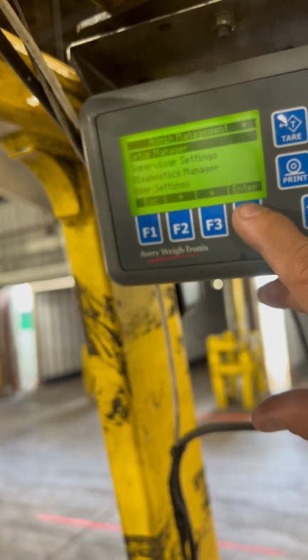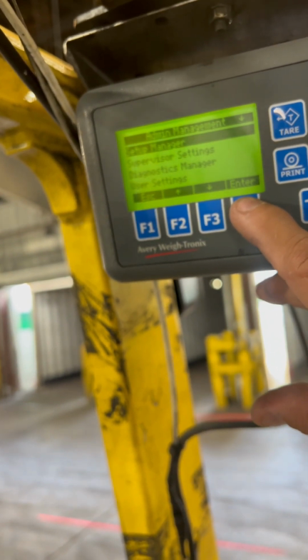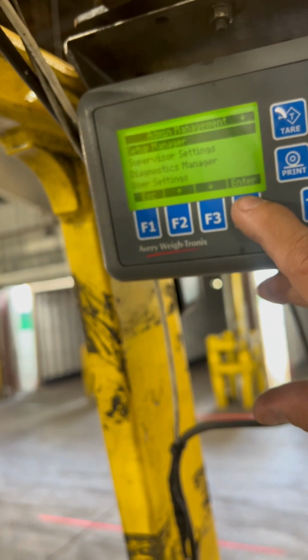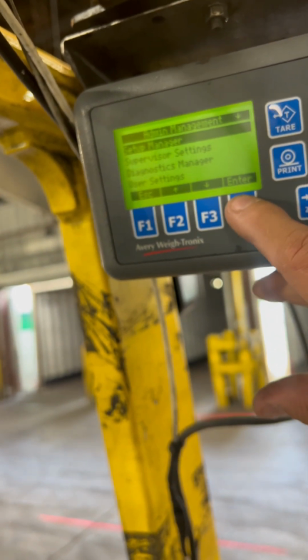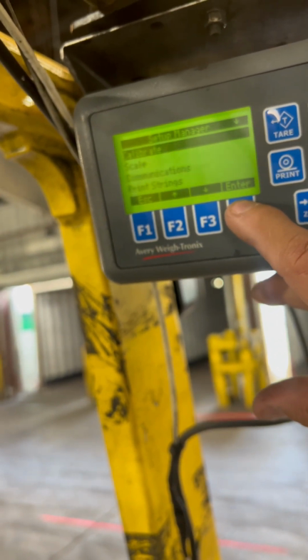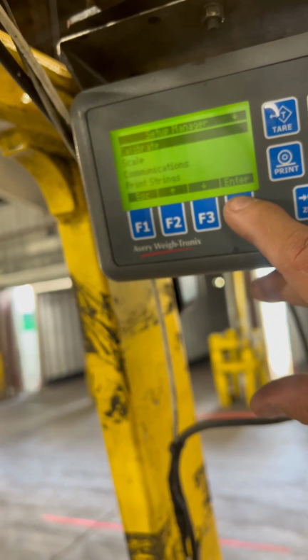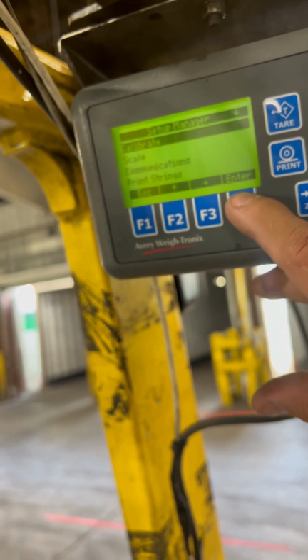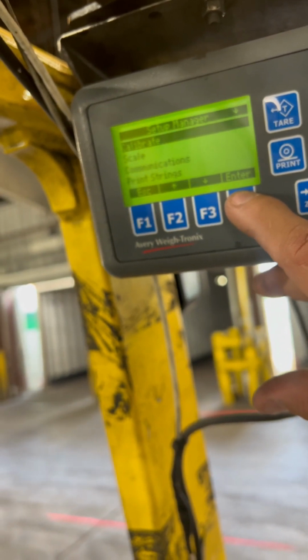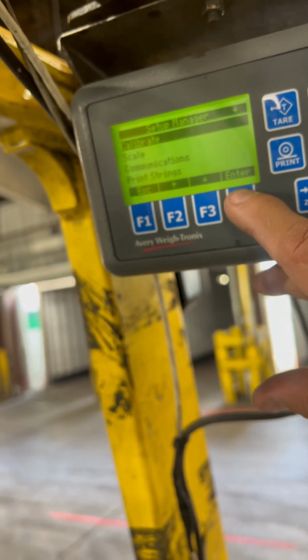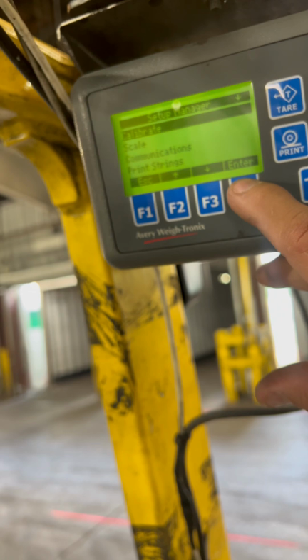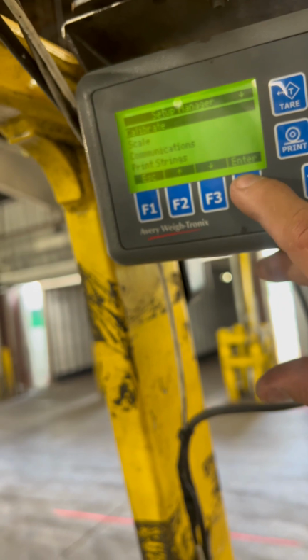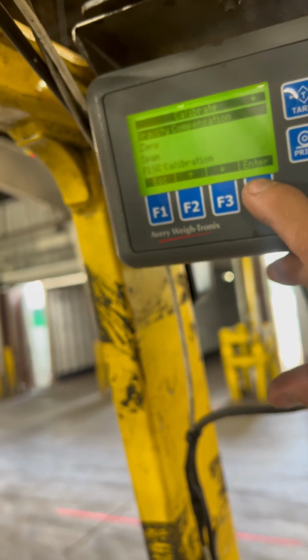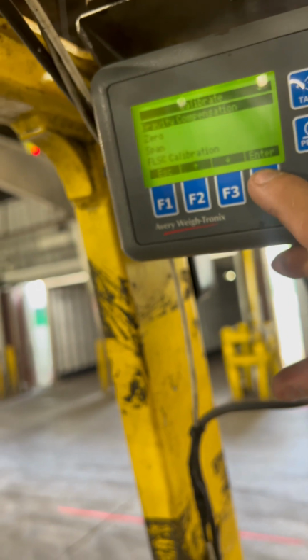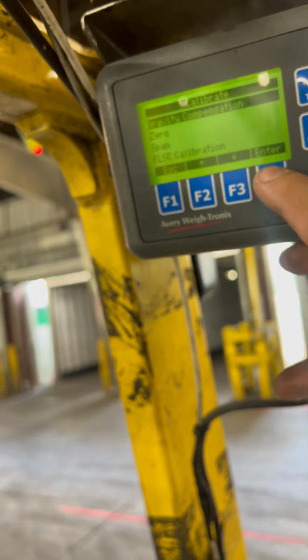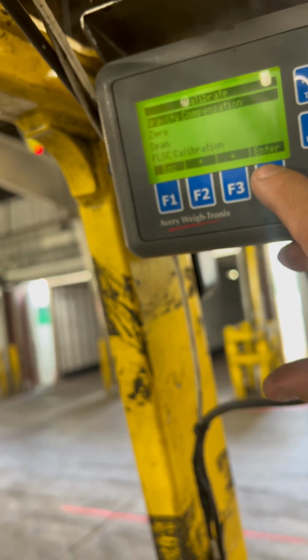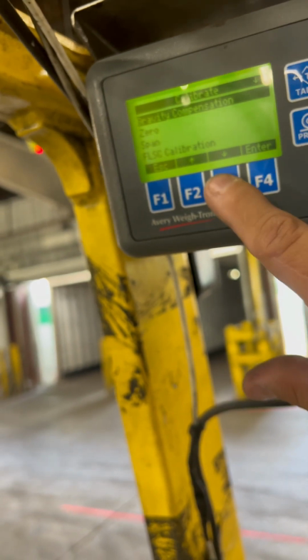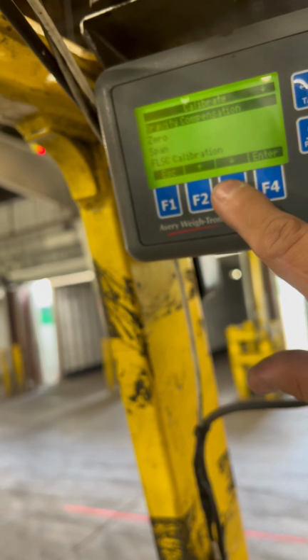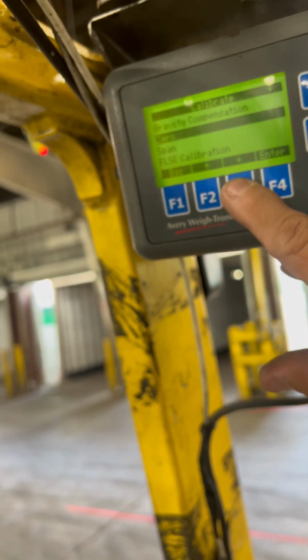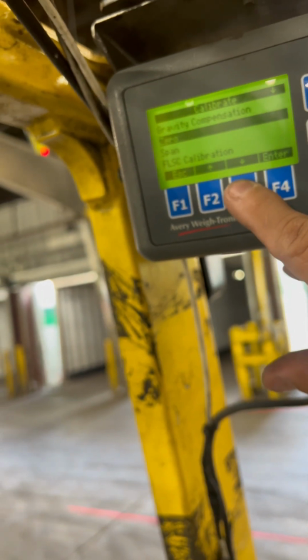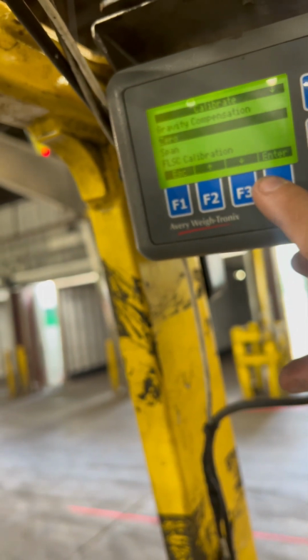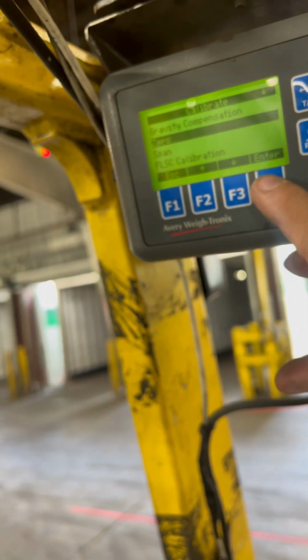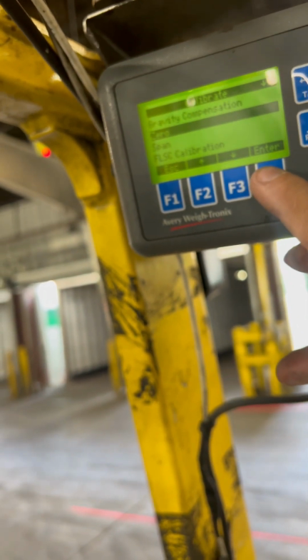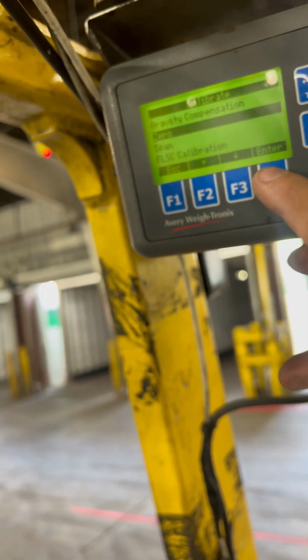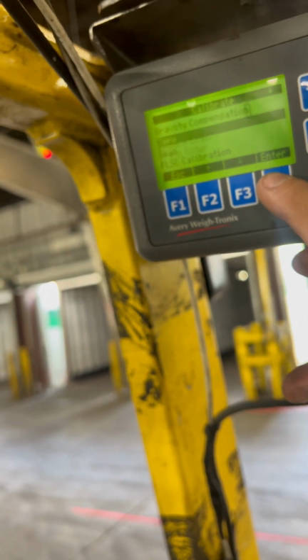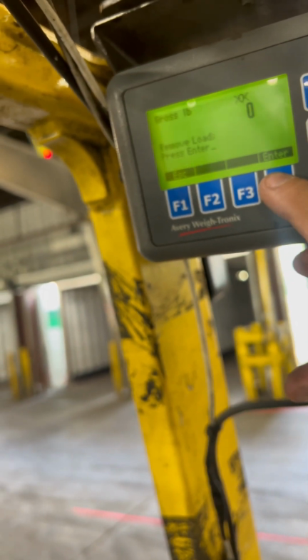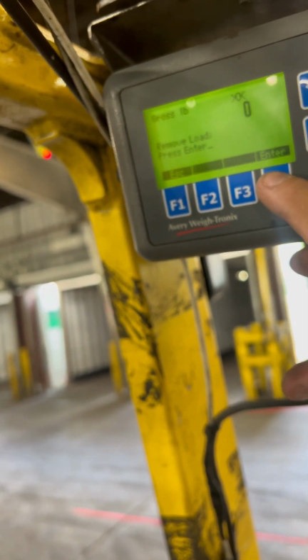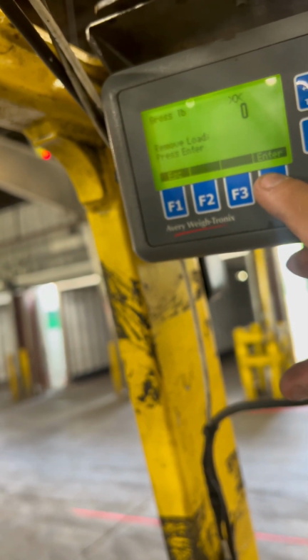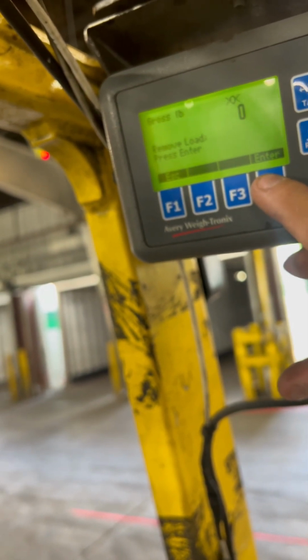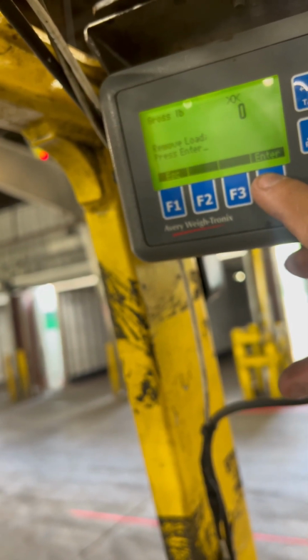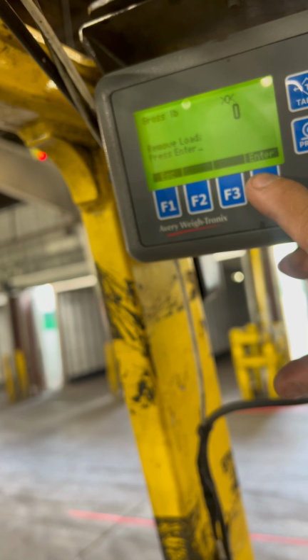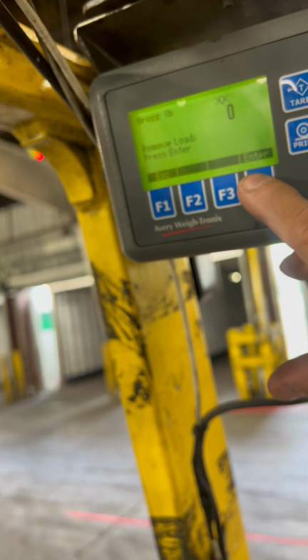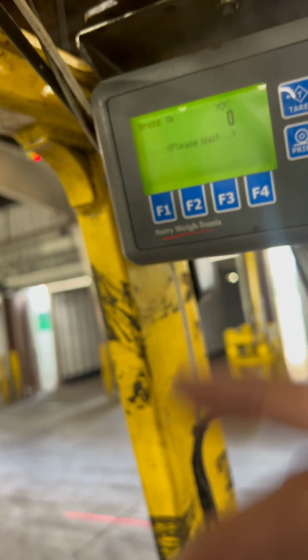In Setup Manager, you're going to go to Calibrate and hit enter again. Then go down to zero and do your zero adjustment first, and hit enter.